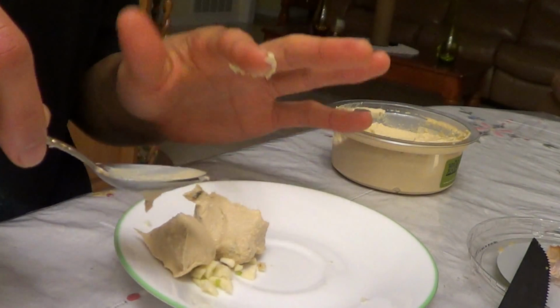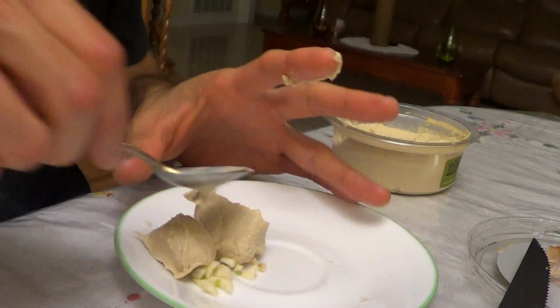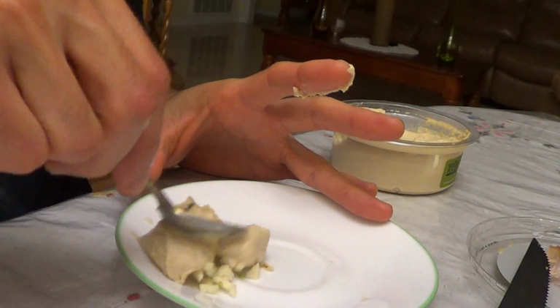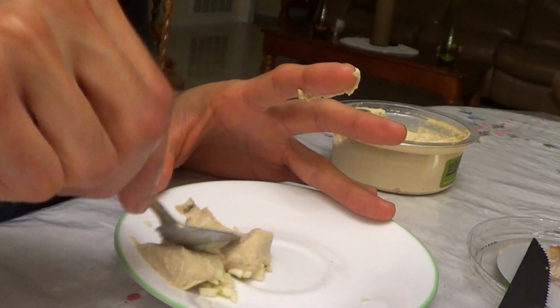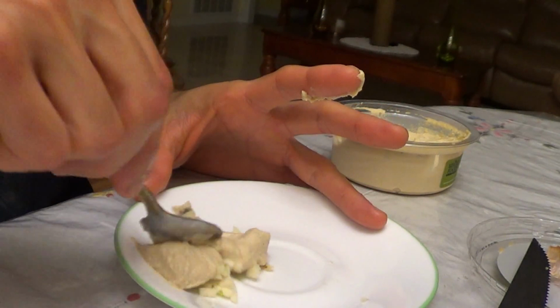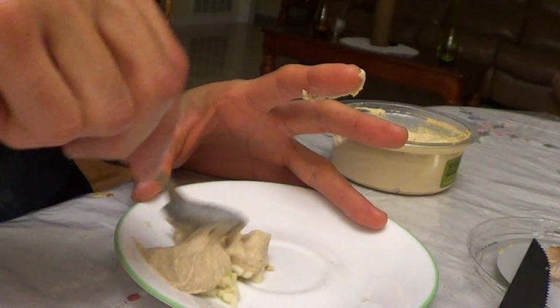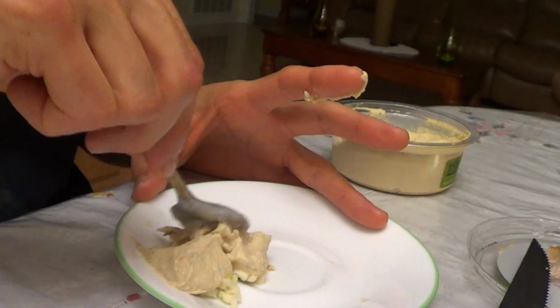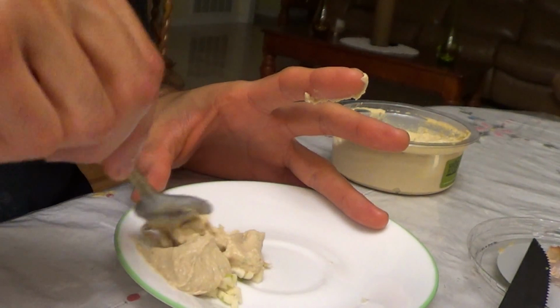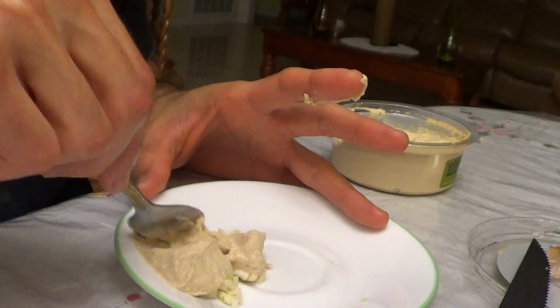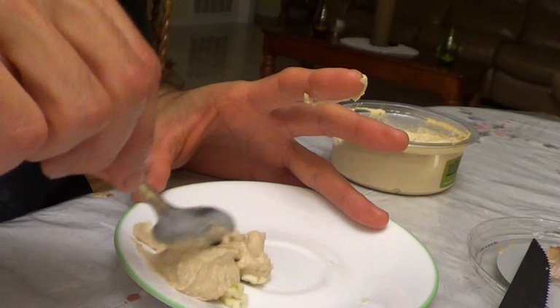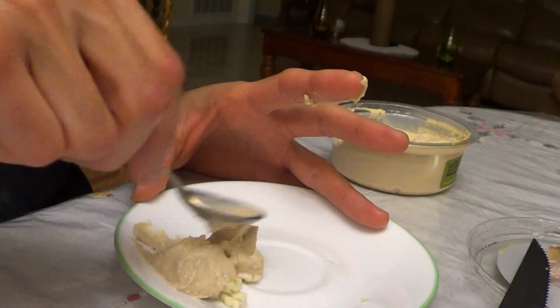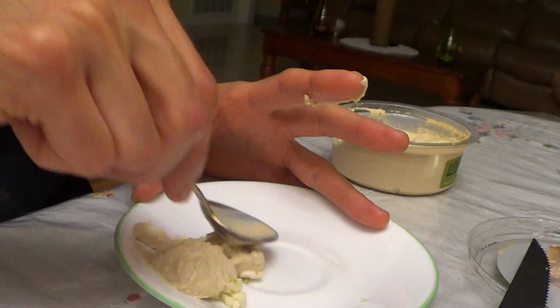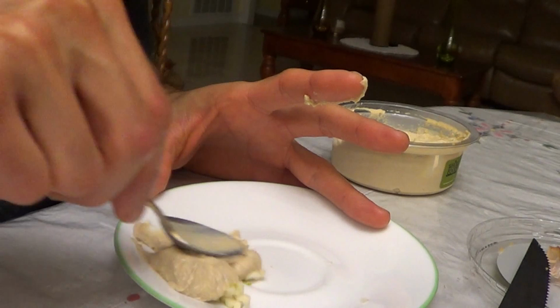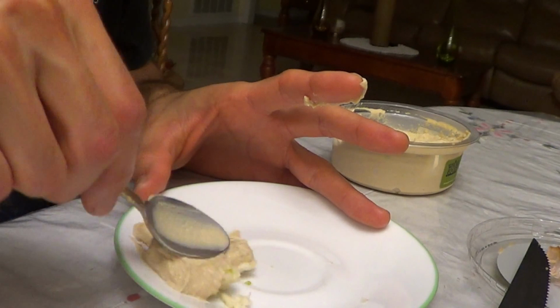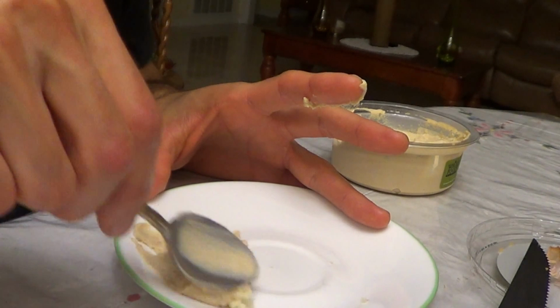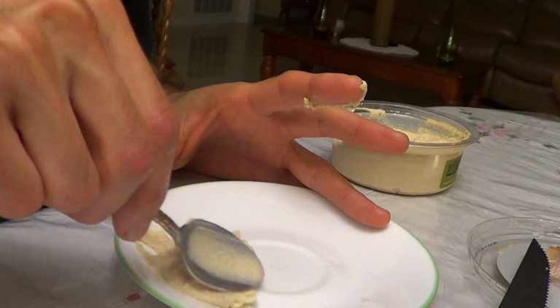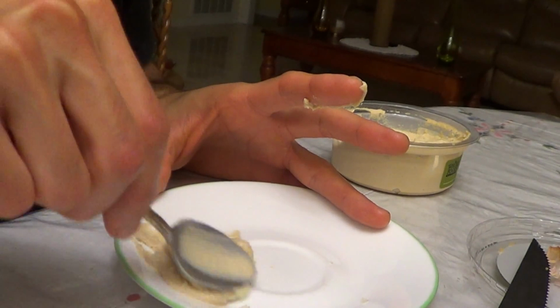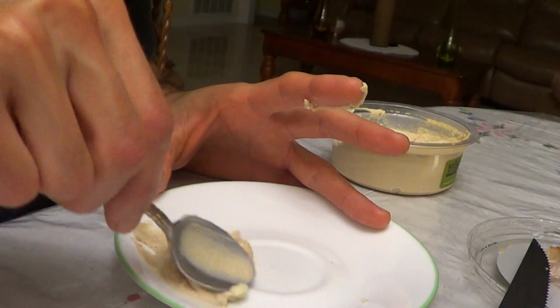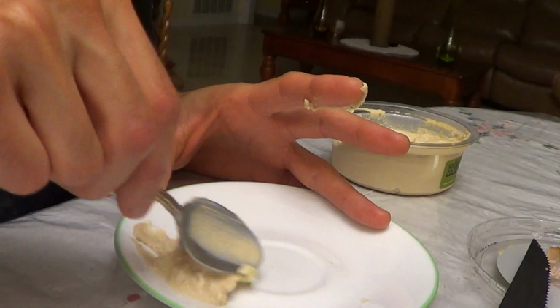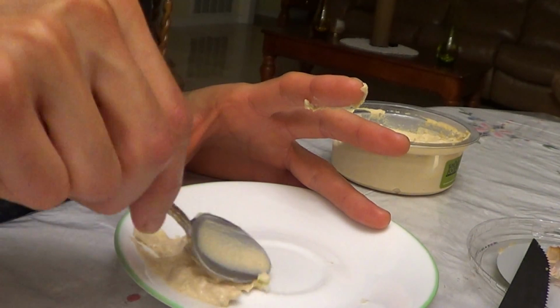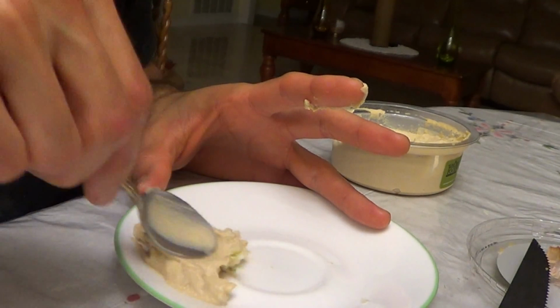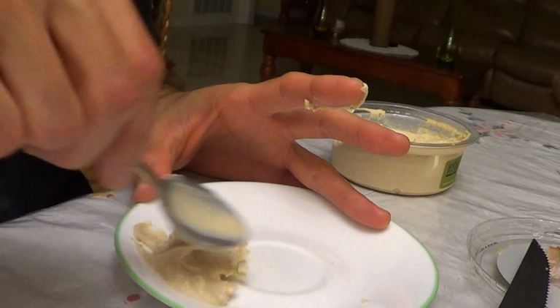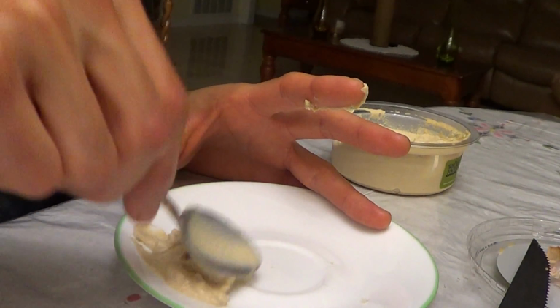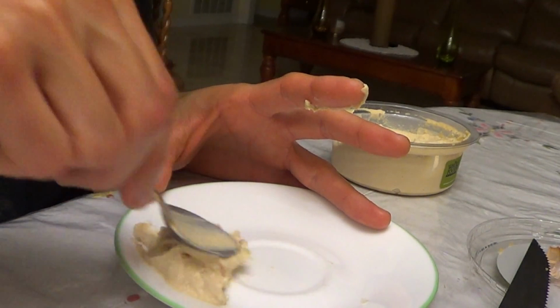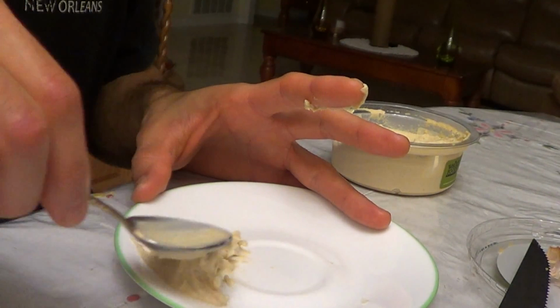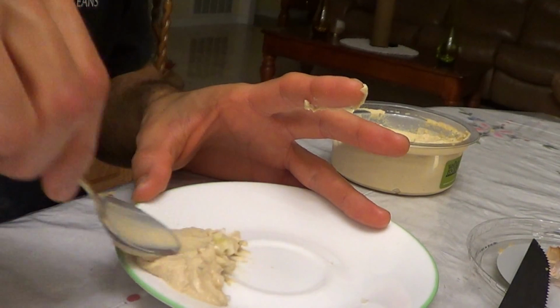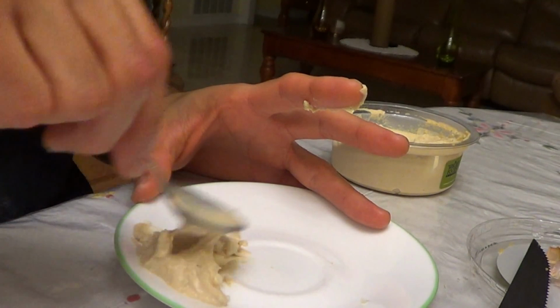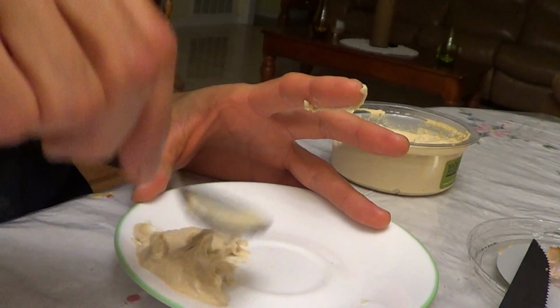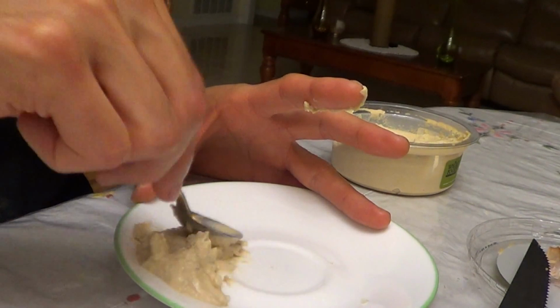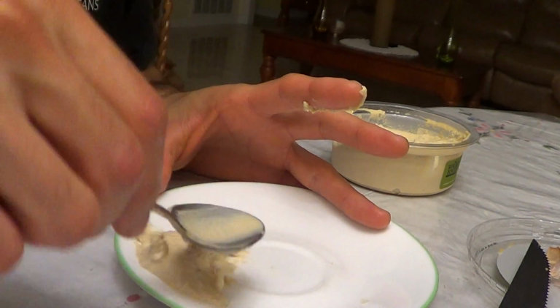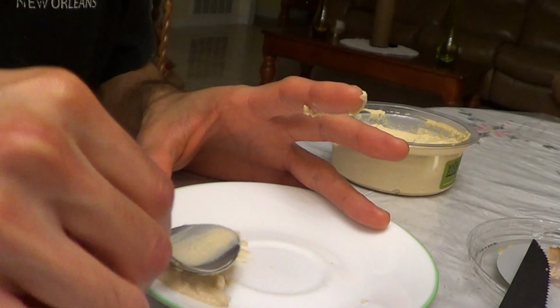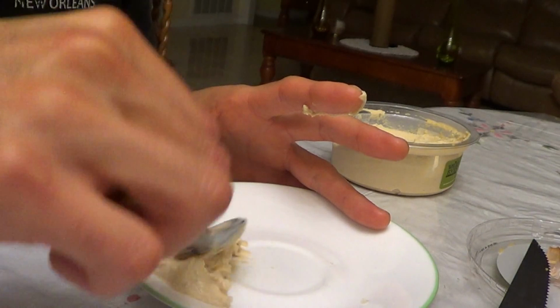What I do is just mix it in there. It sticks — you can't even see it; the garlic is in there already.